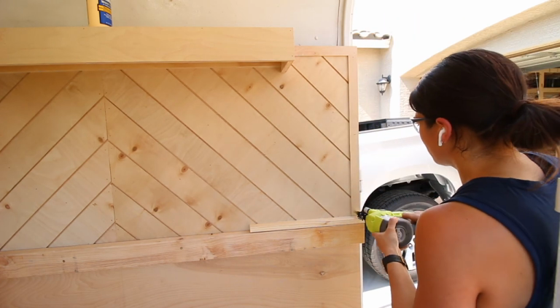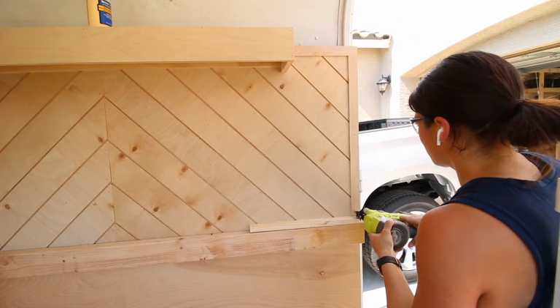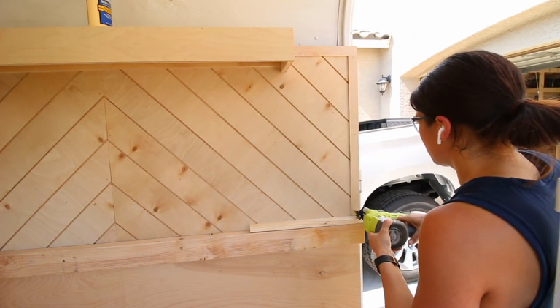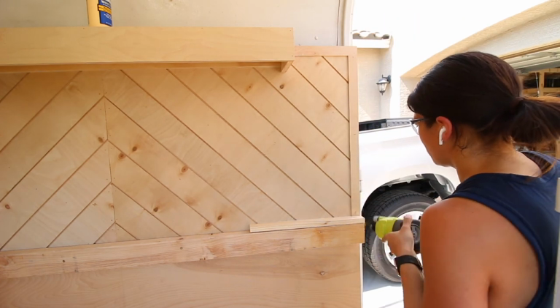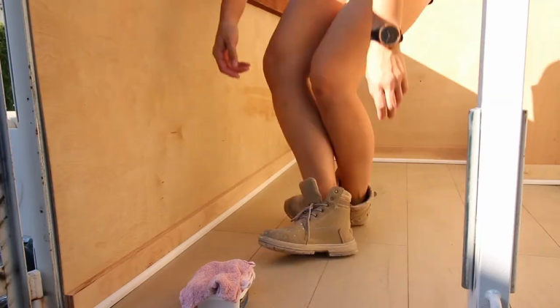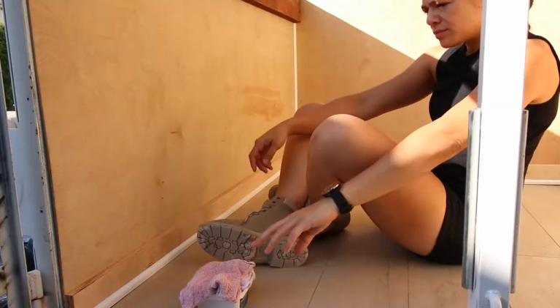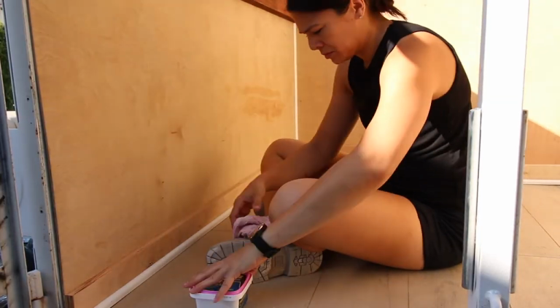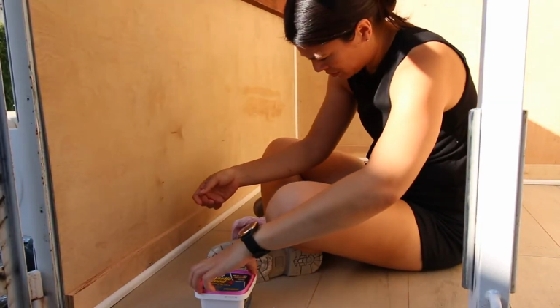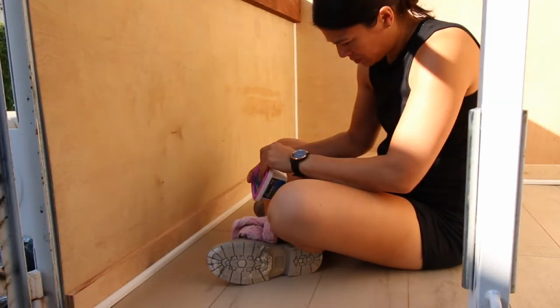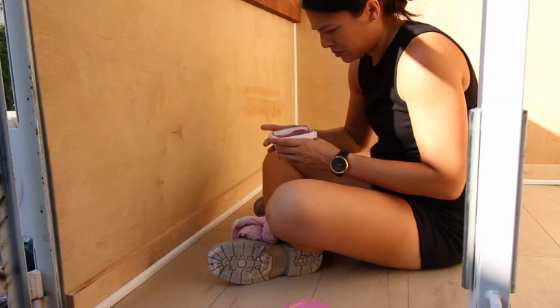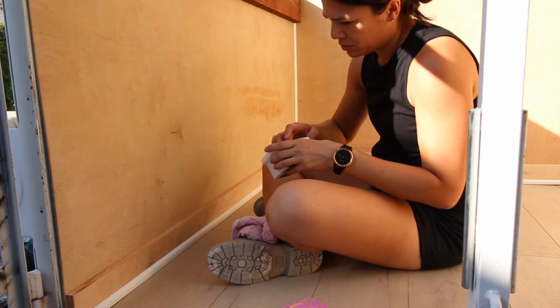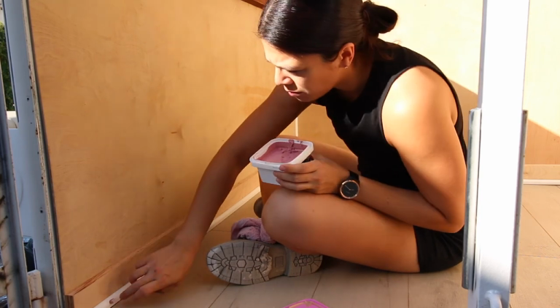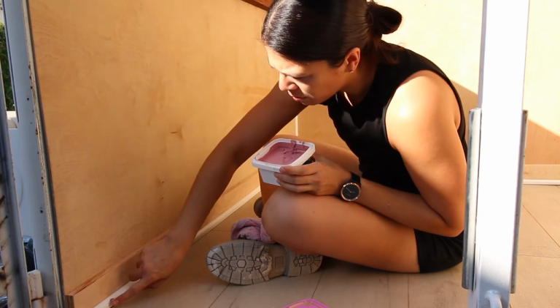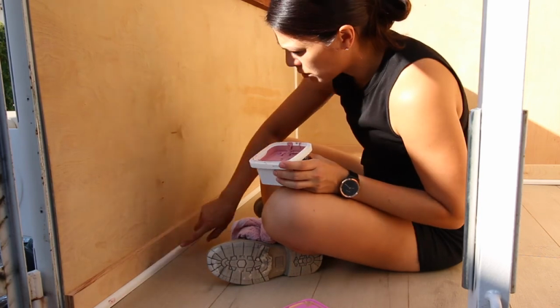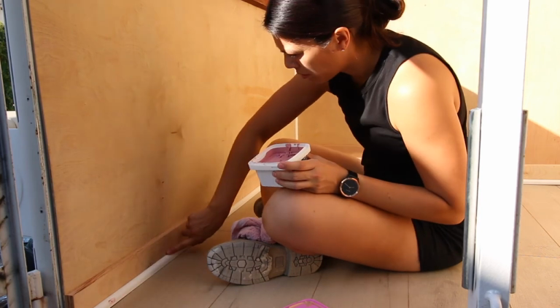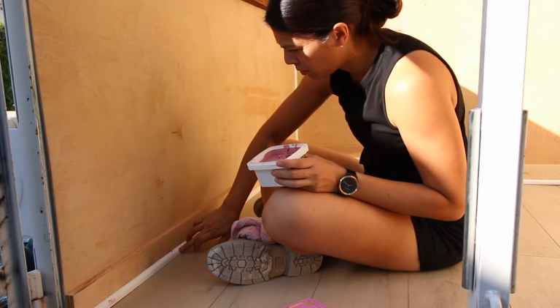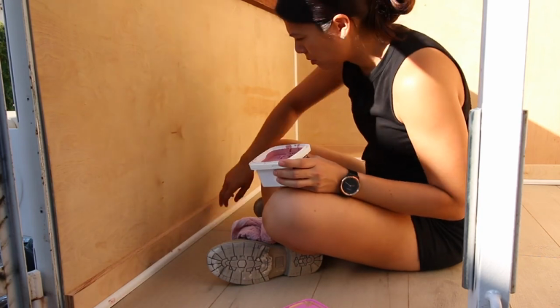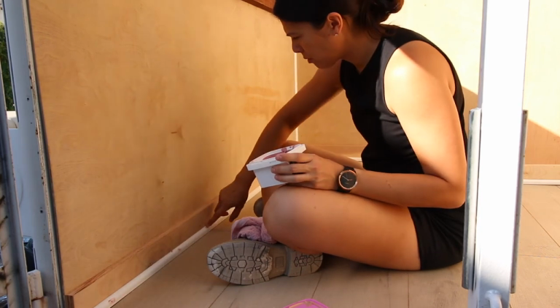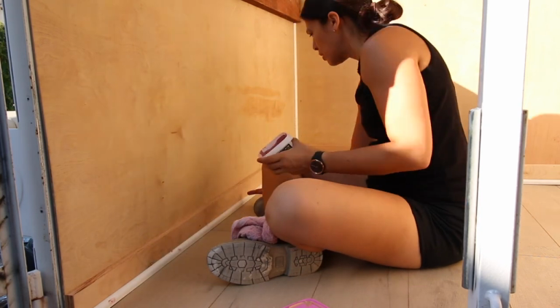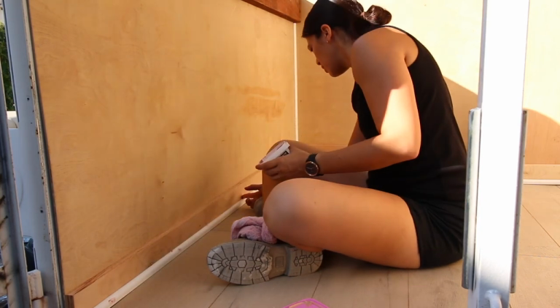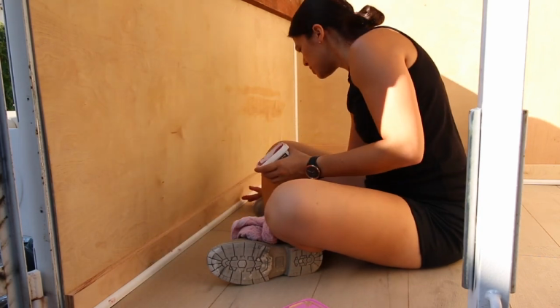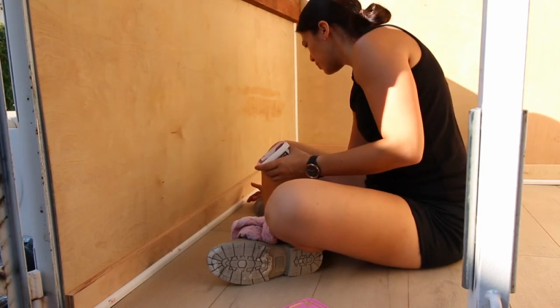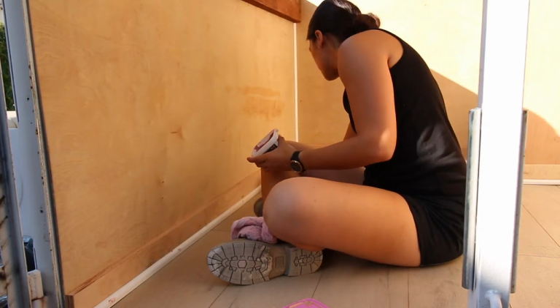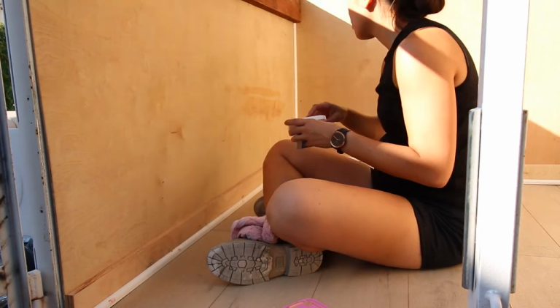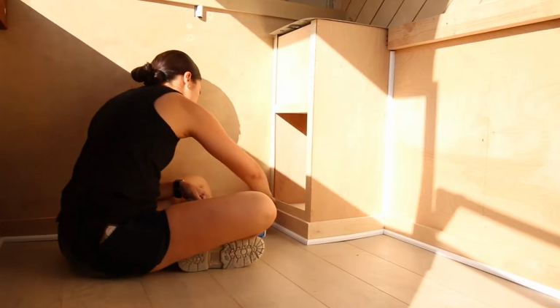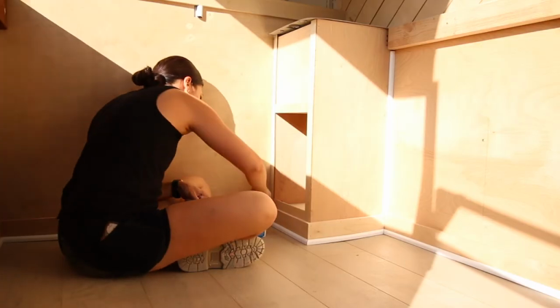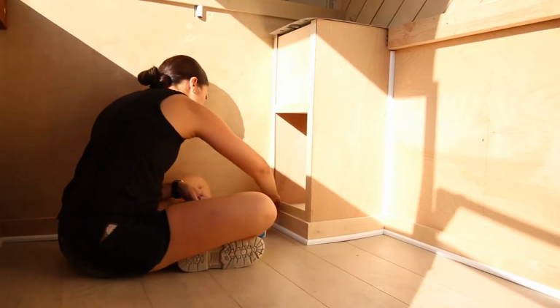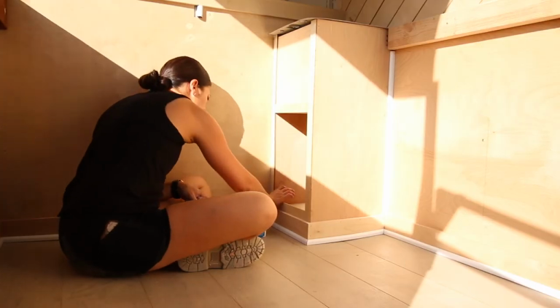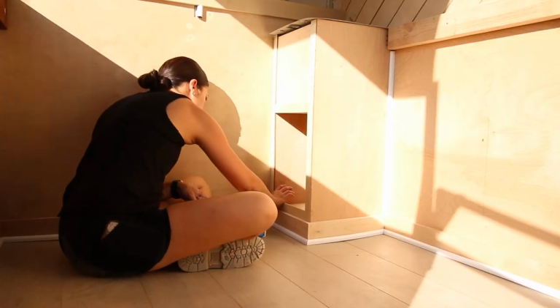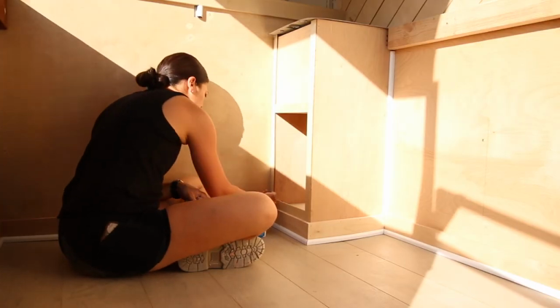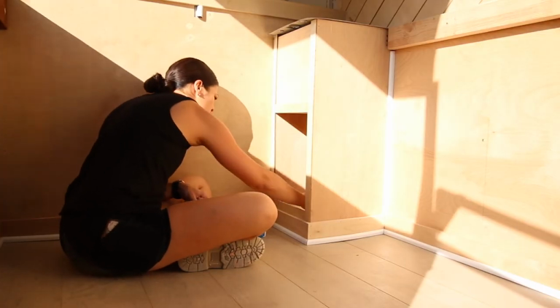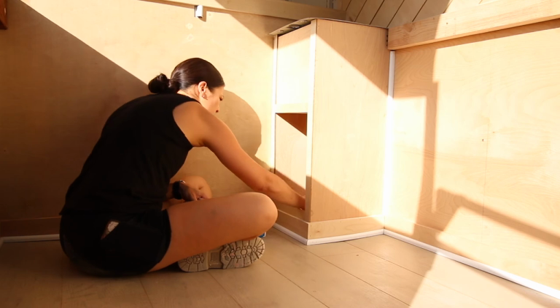I finished everything off with wood filler. Check back next week where we transform it with paint and start on the countertops. Thank you so much for watching.